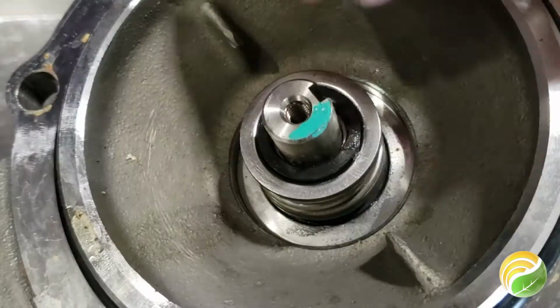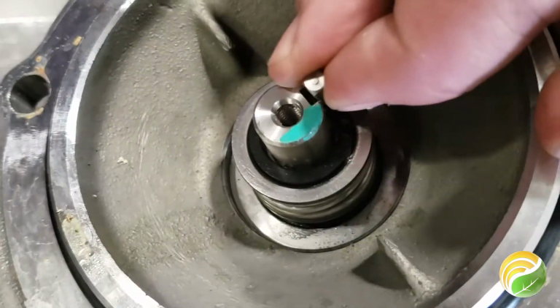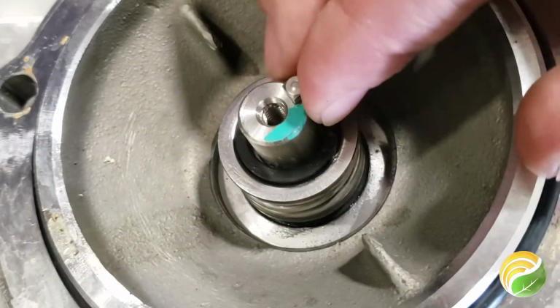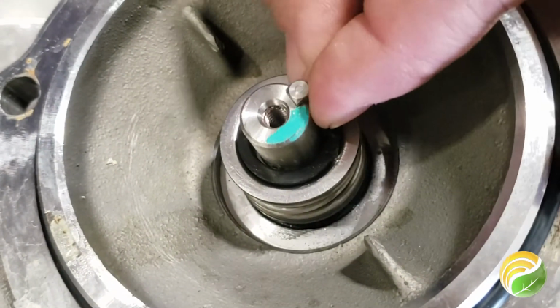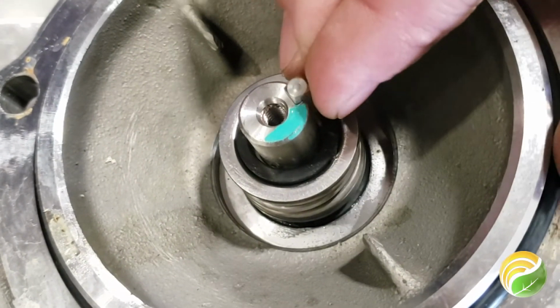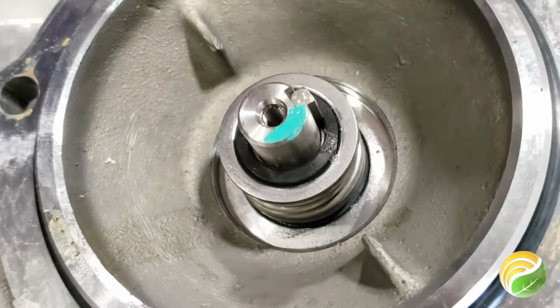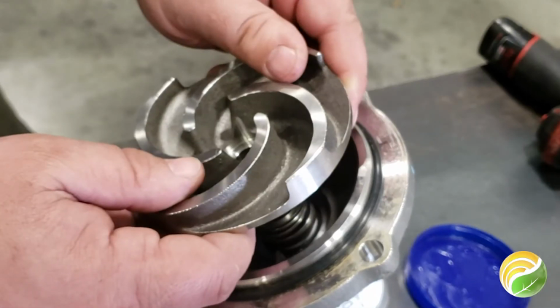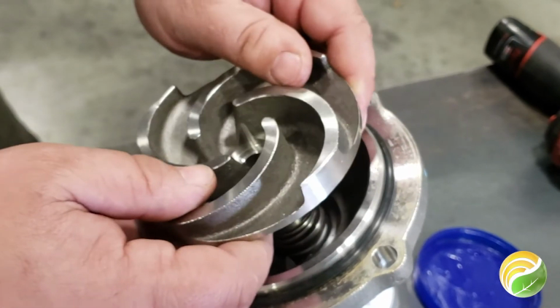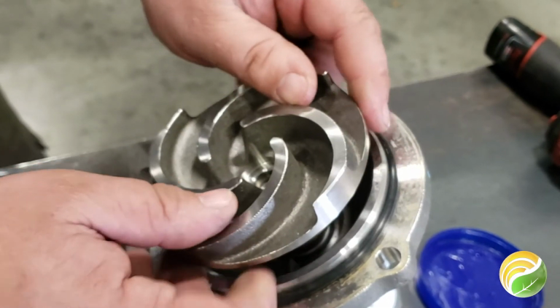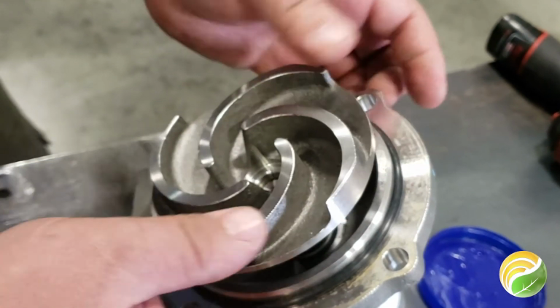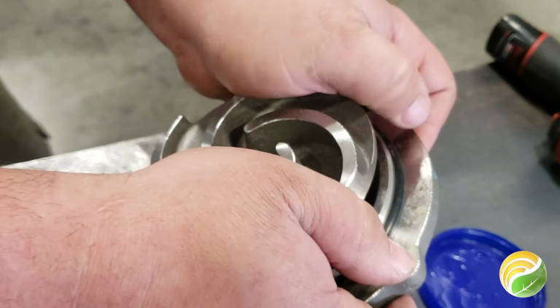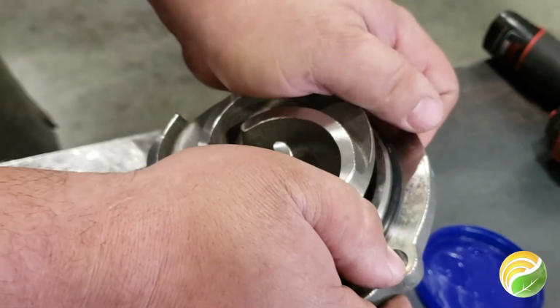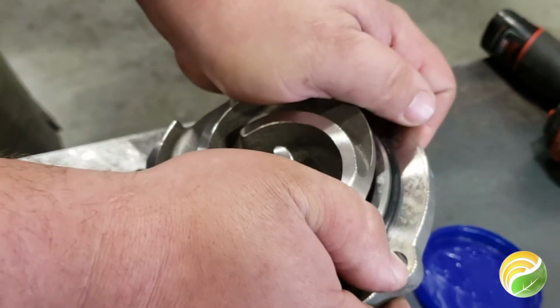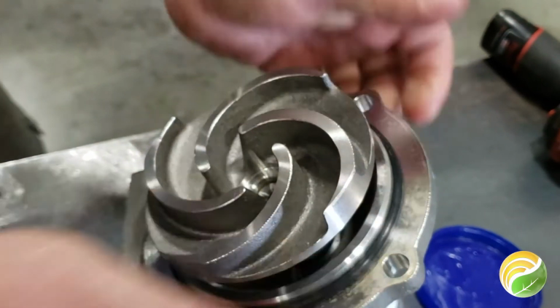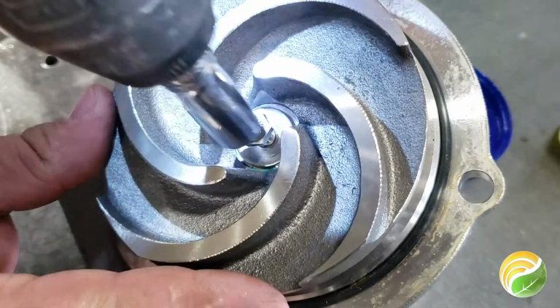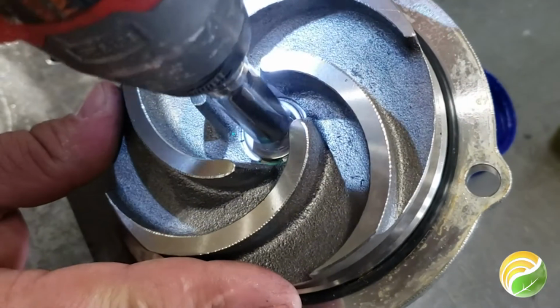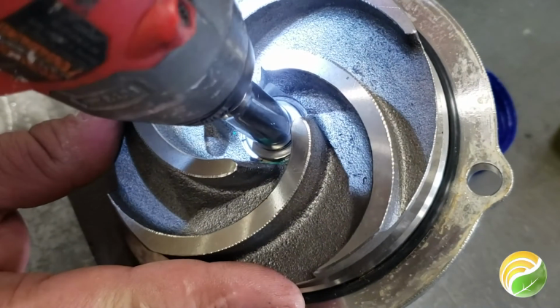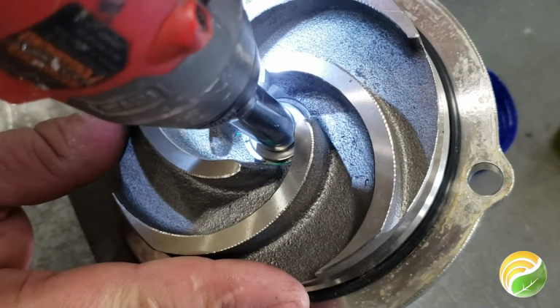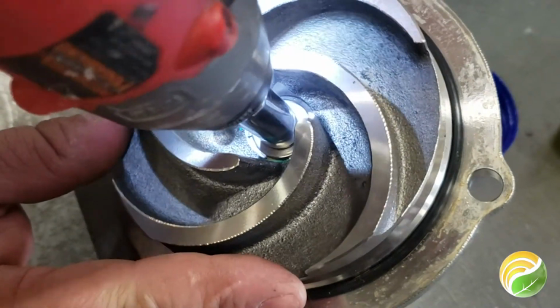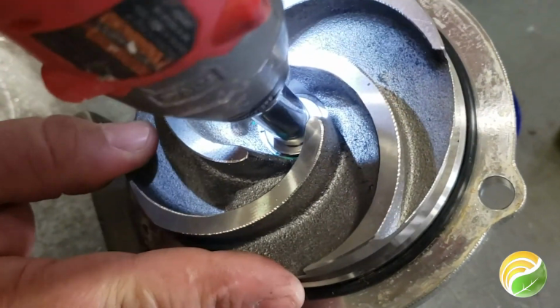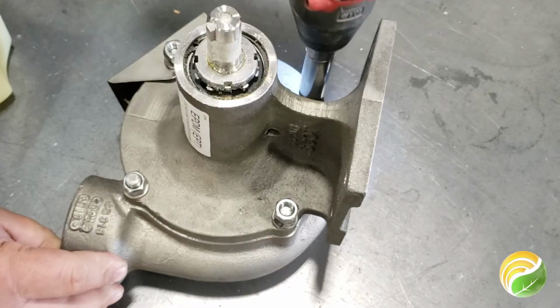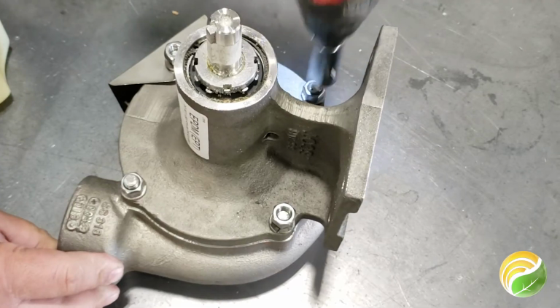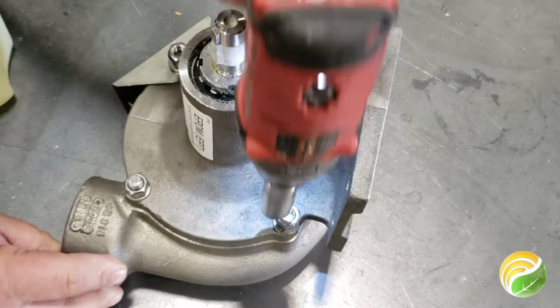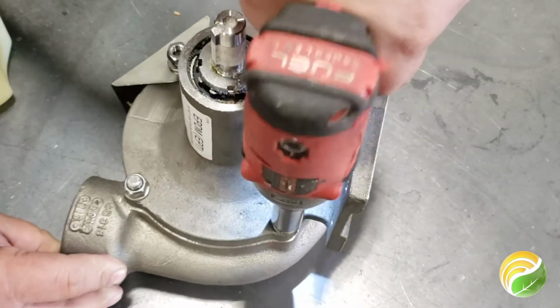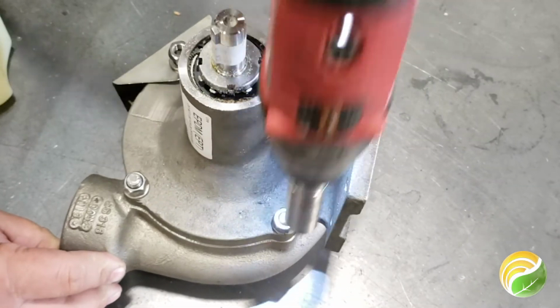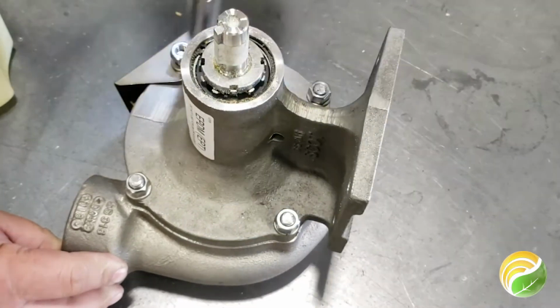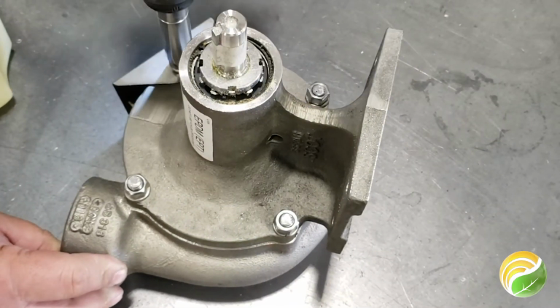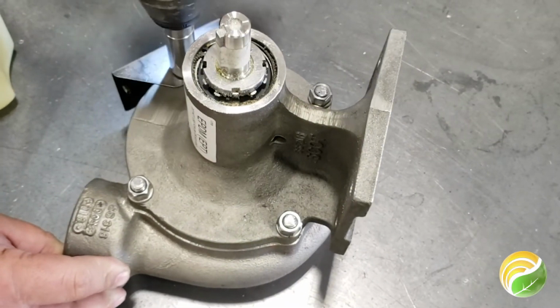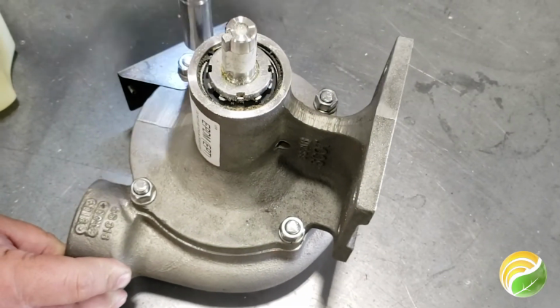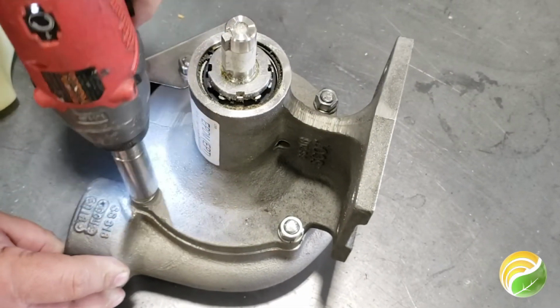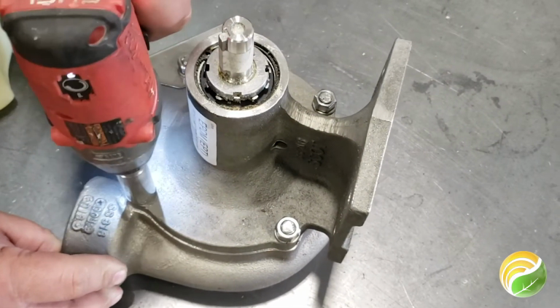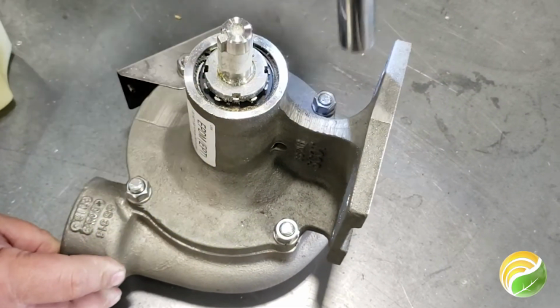Put the key back into place on the shaft, then carefully line up the impeller and press back into place. Secure it with the bolt and washer. Finally put the case back together using the bolts, washers, and nuts remaining to complete the process.